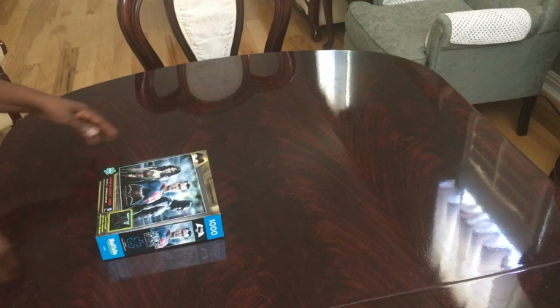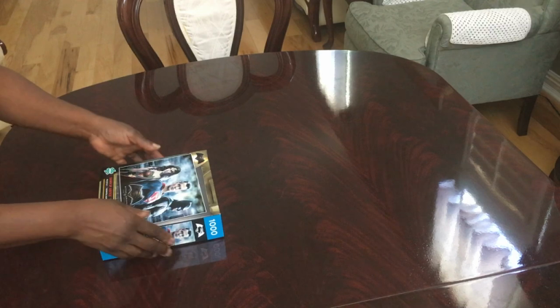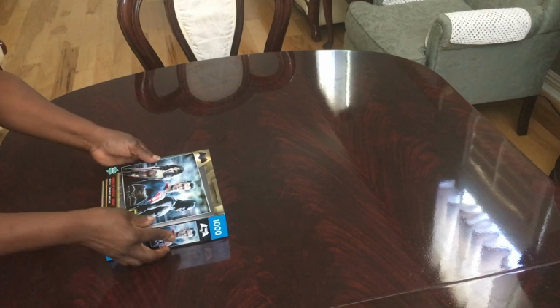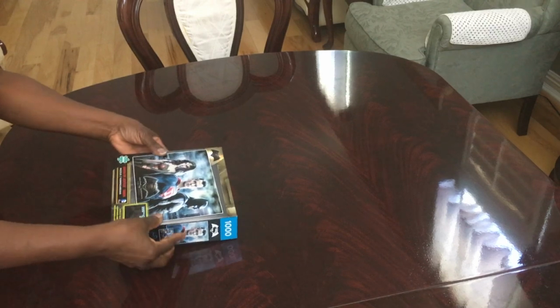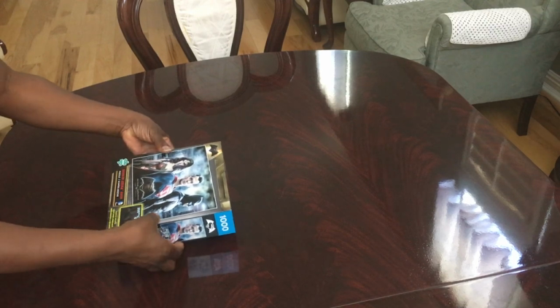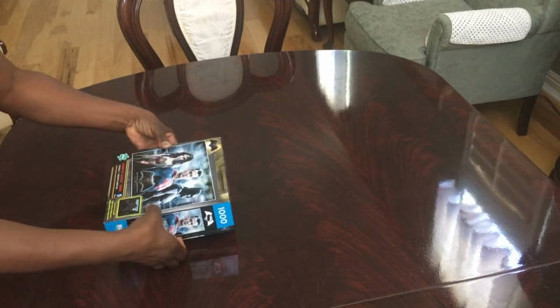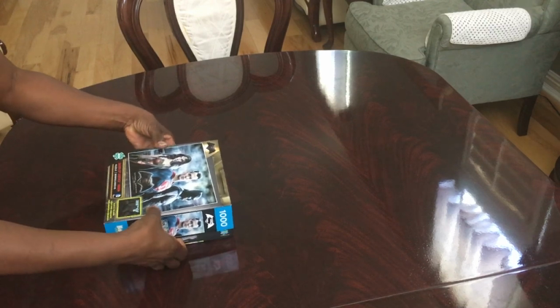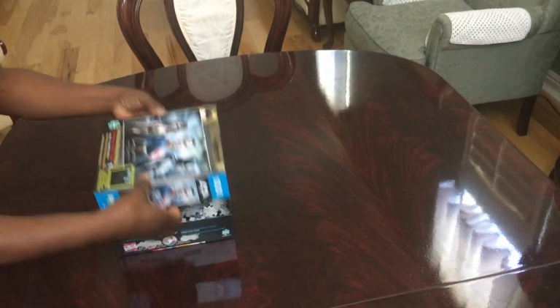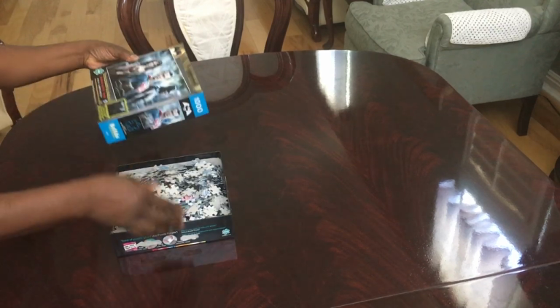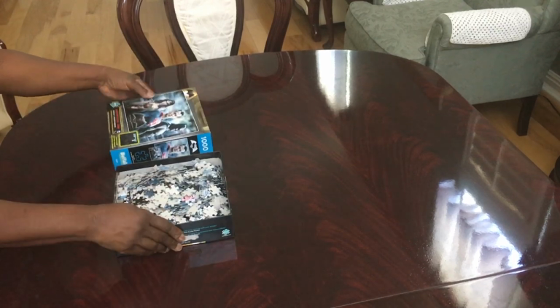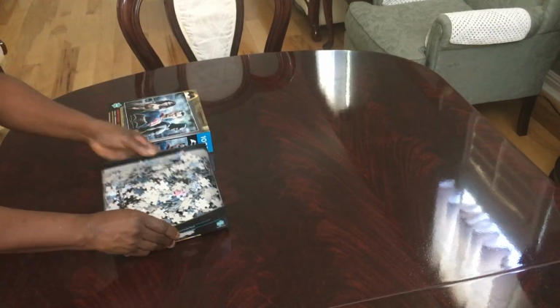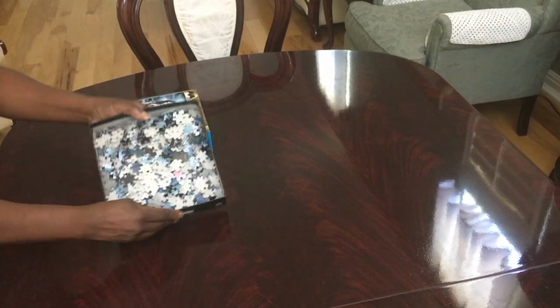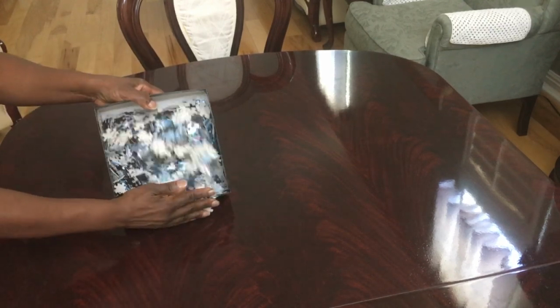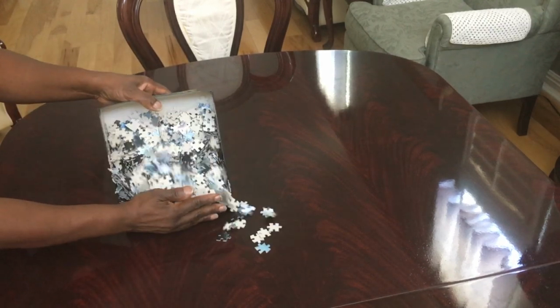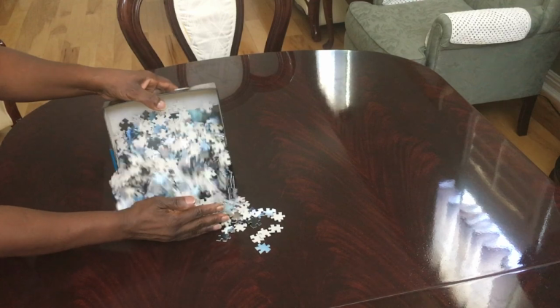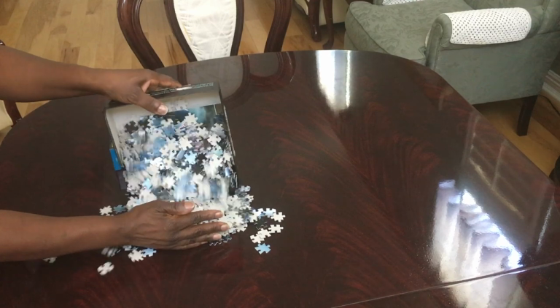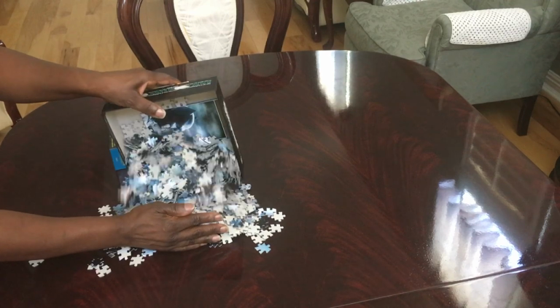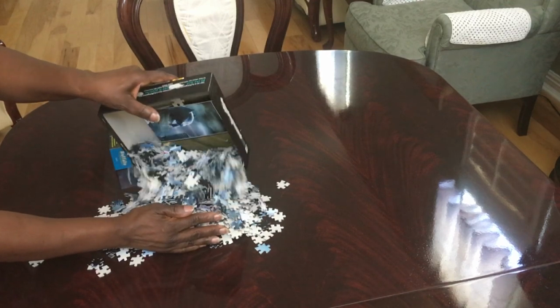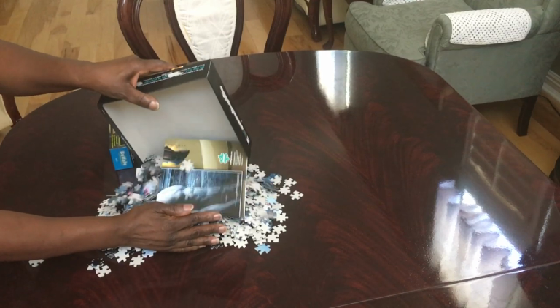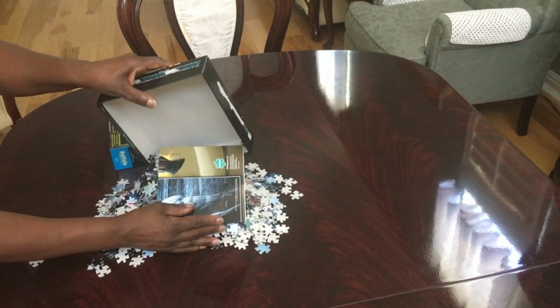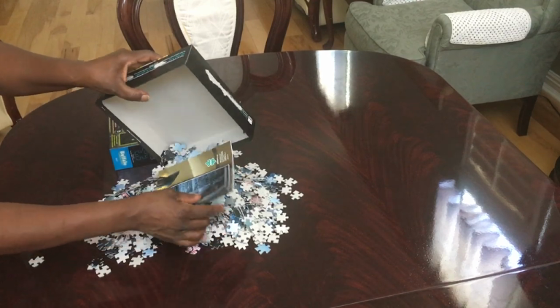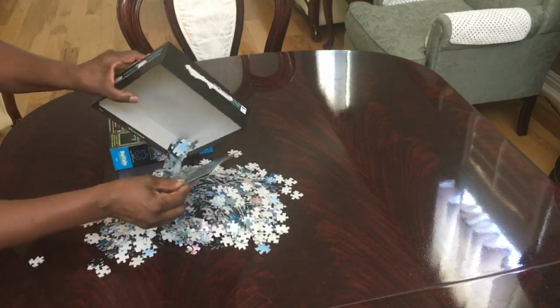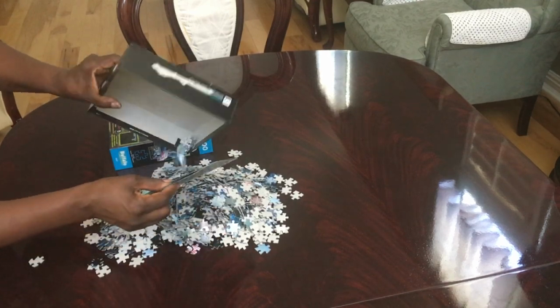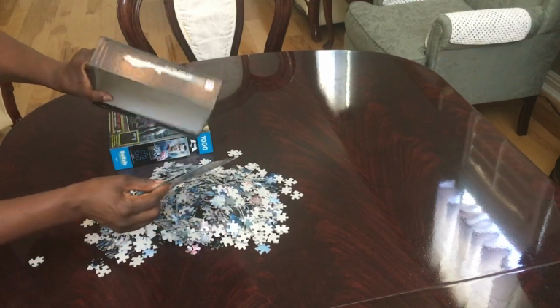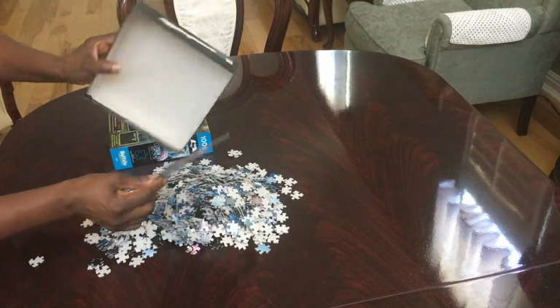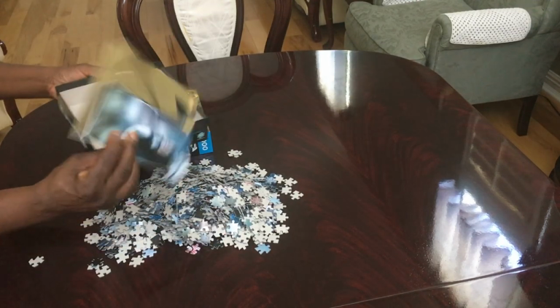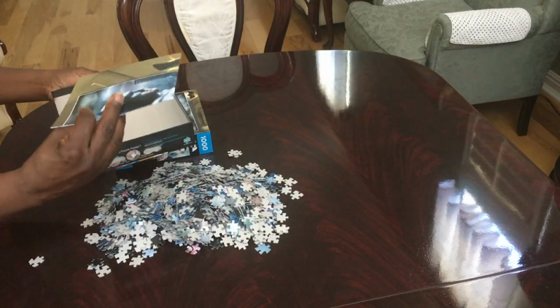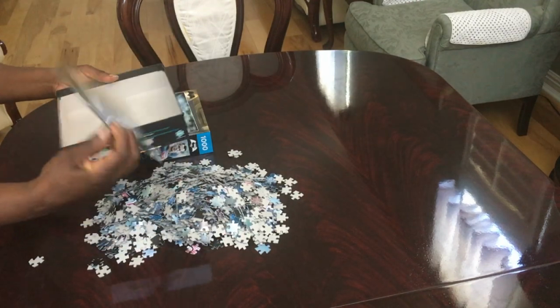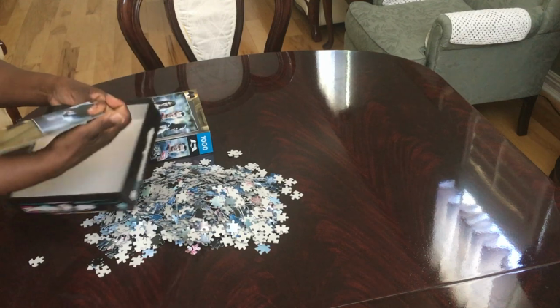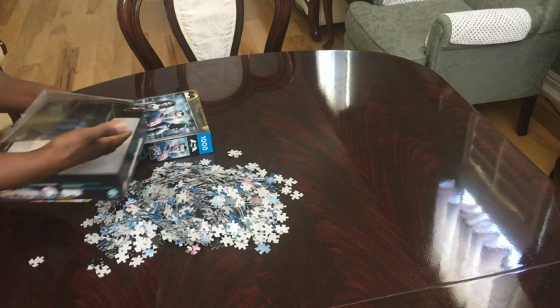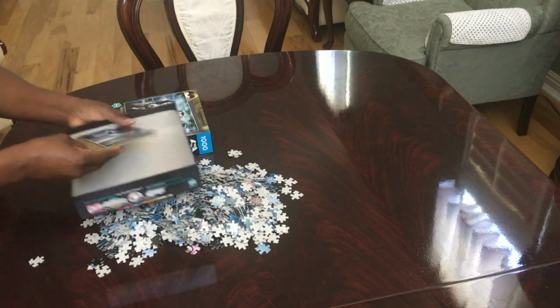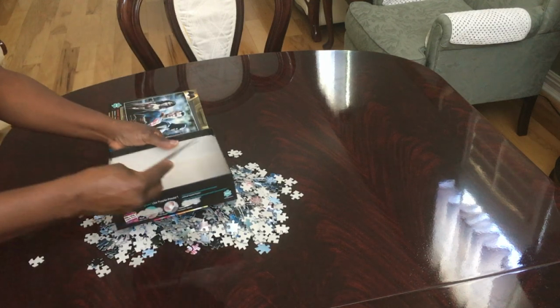I'm going to open up this box and take out all the puzzle pieces. Oh, it has a poster inside — that's so awesome.